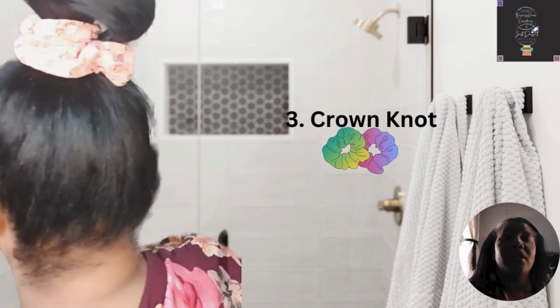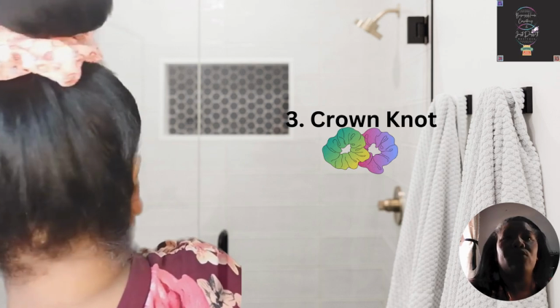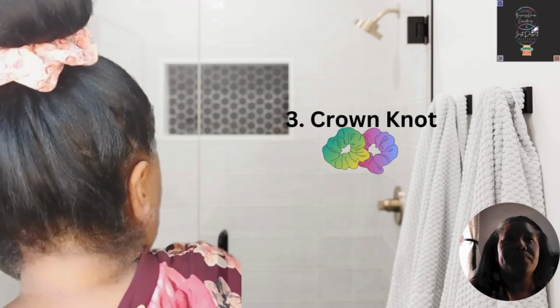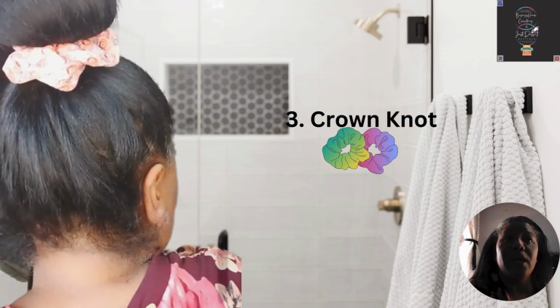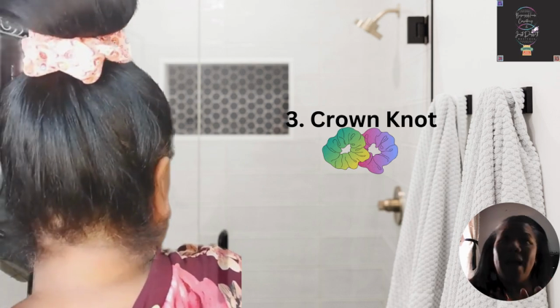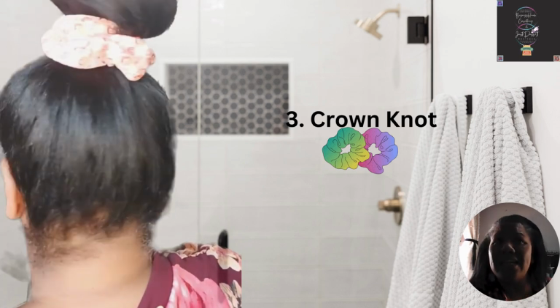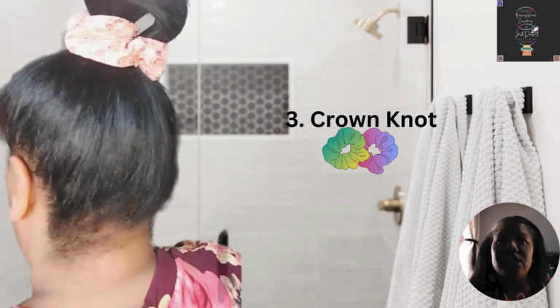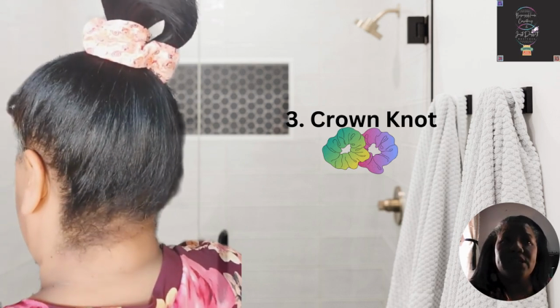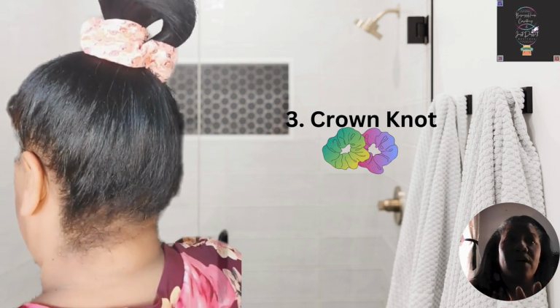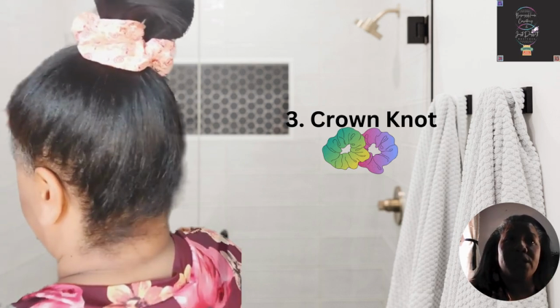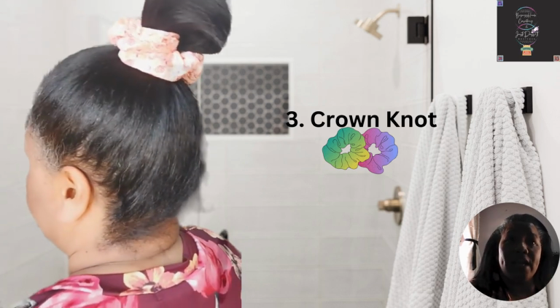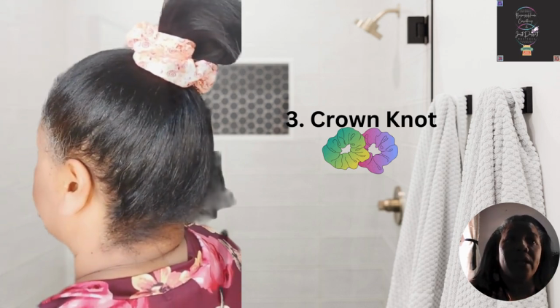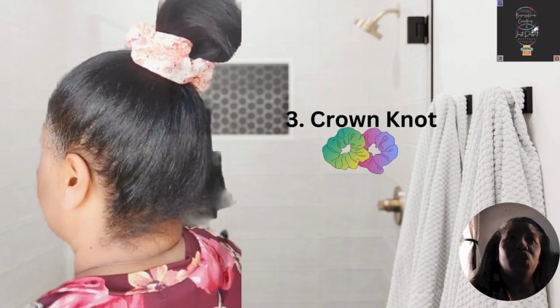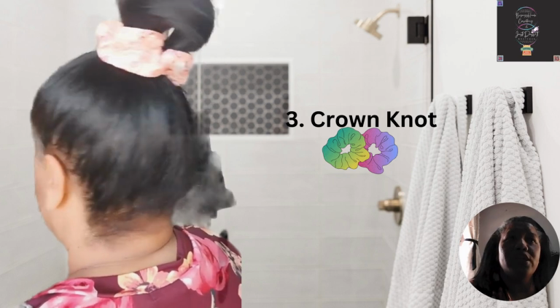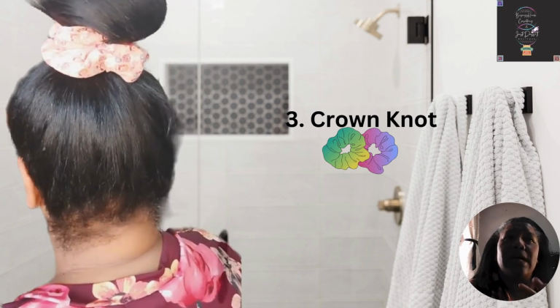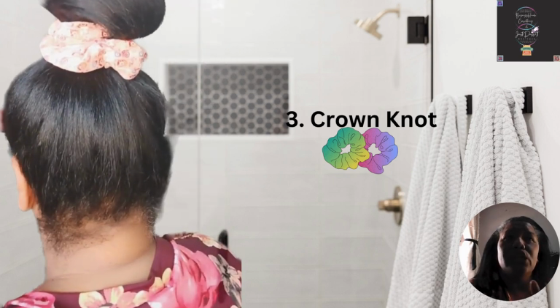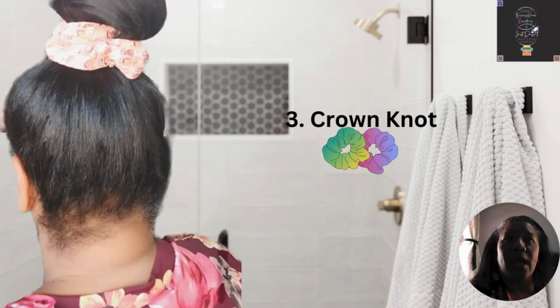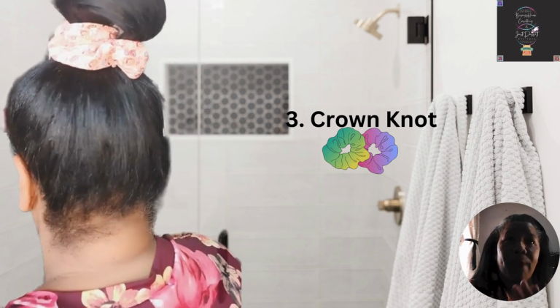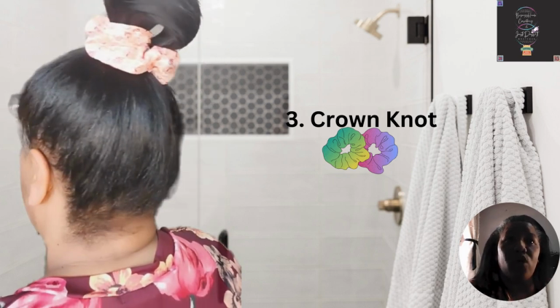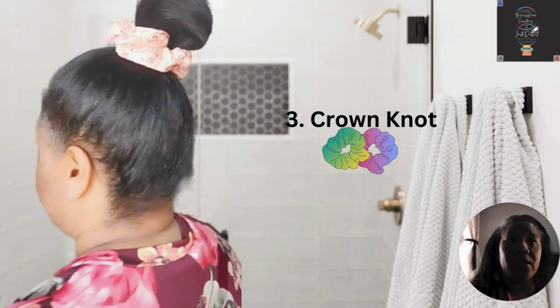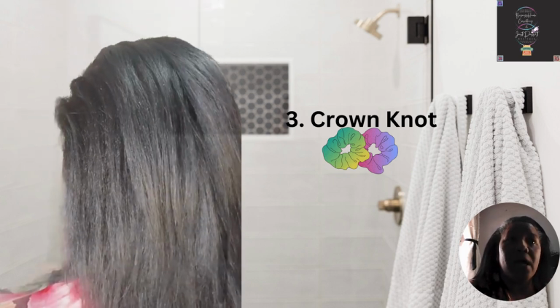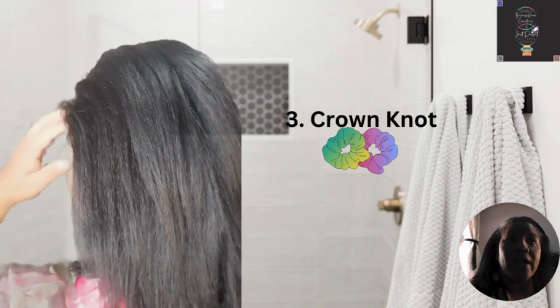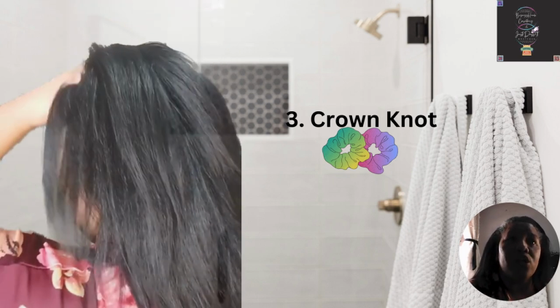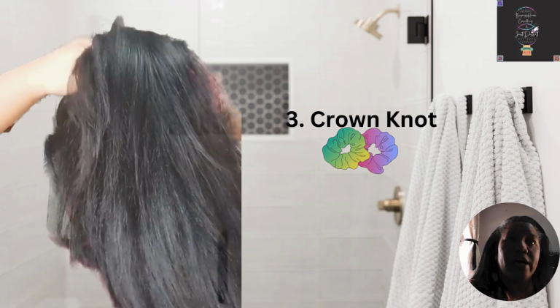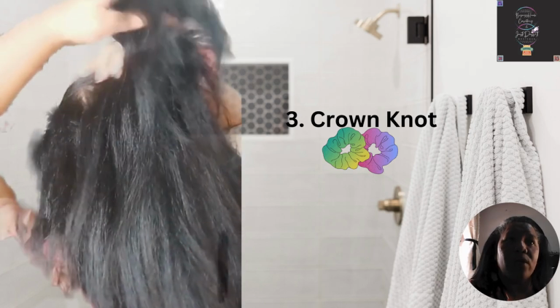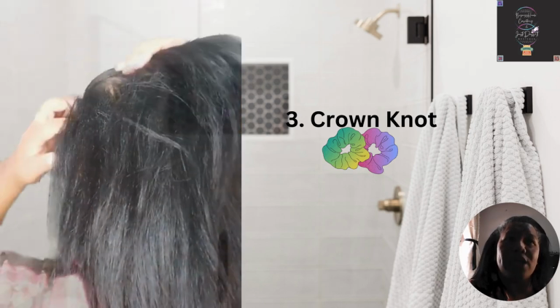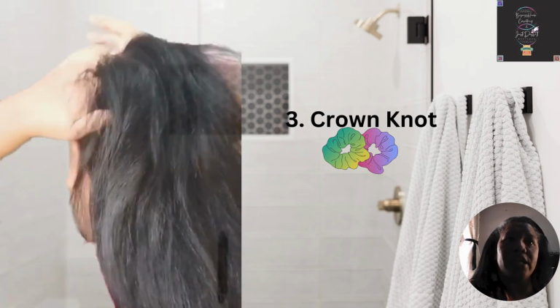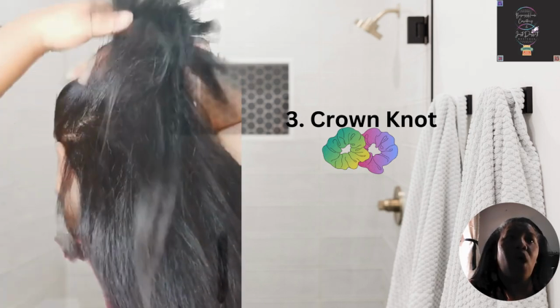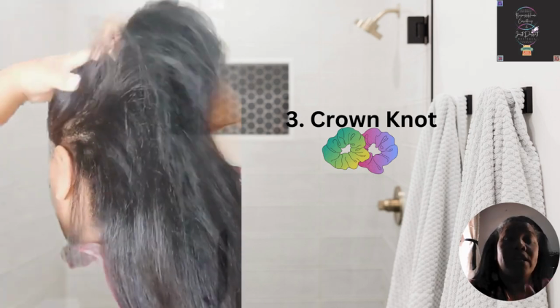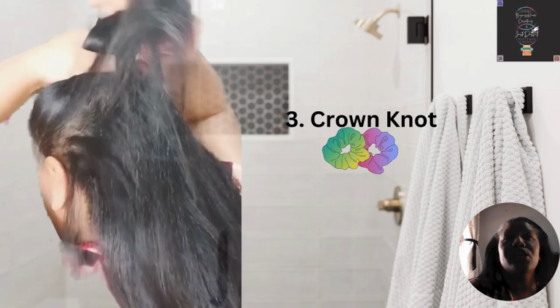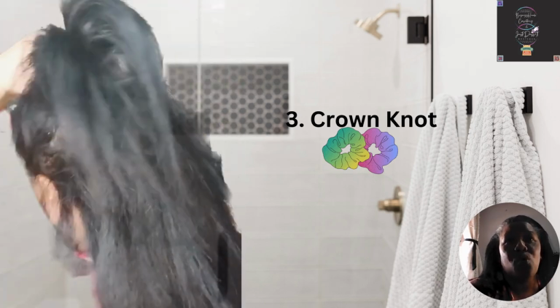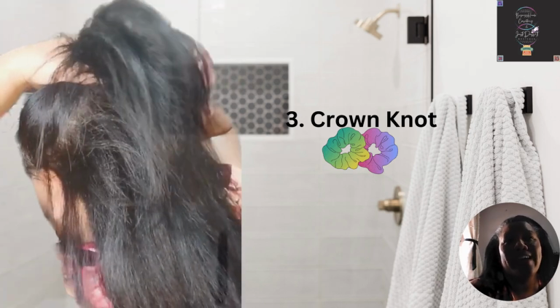You might need a spritz of hairspray to achieve a clean look at the back of your head, right onto the crown — especially if you have really short hair.